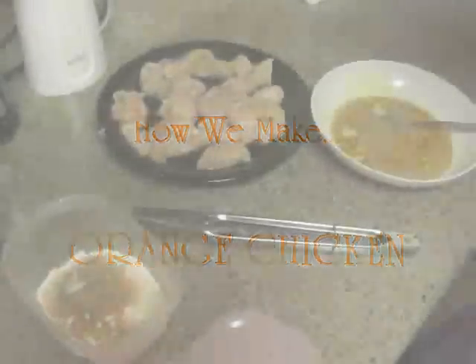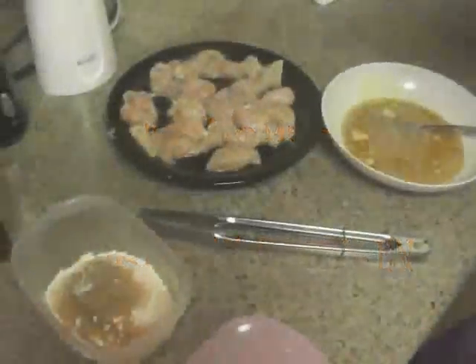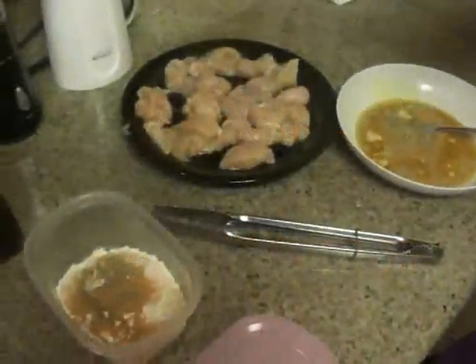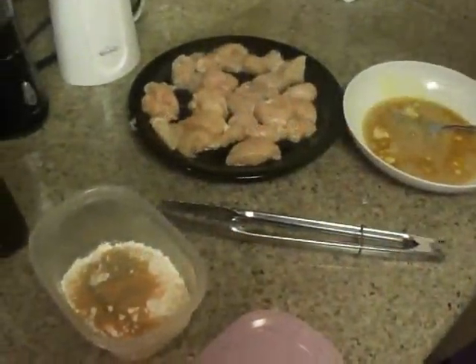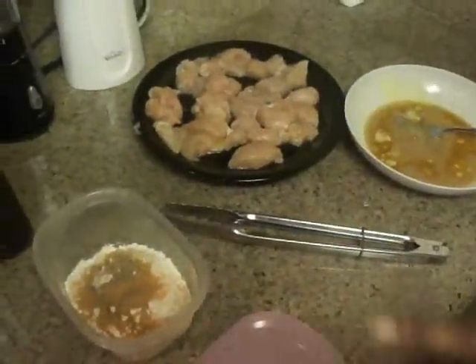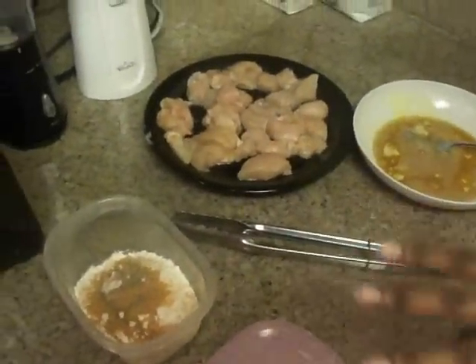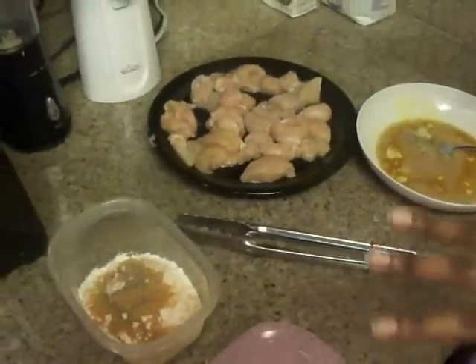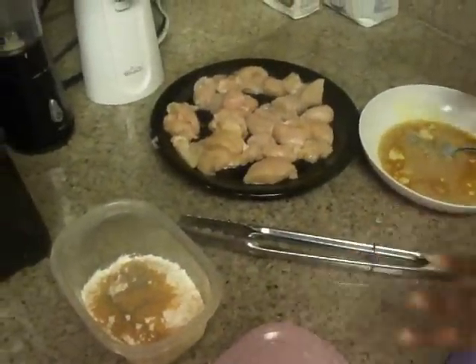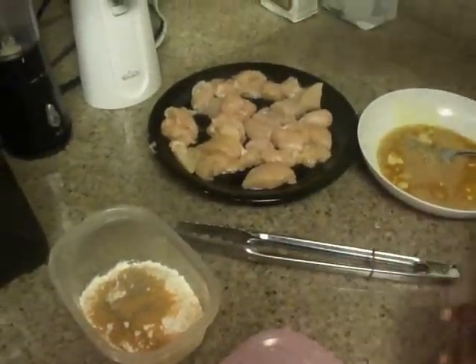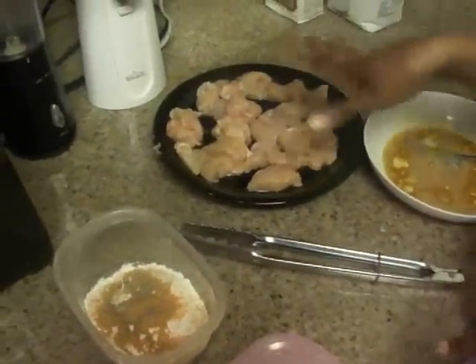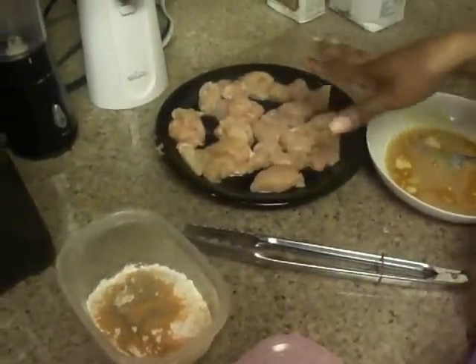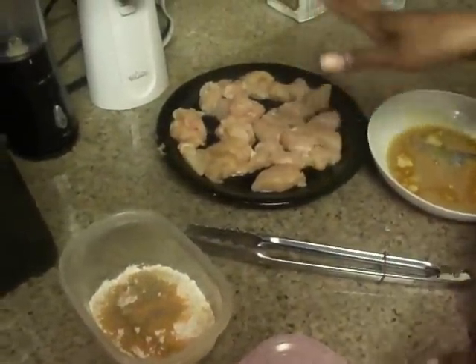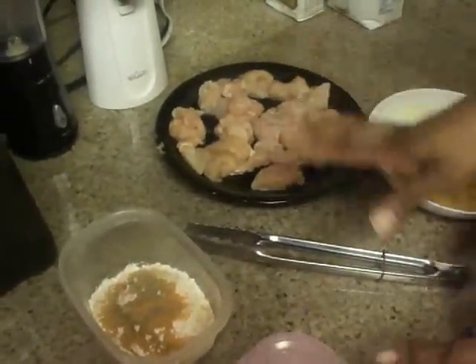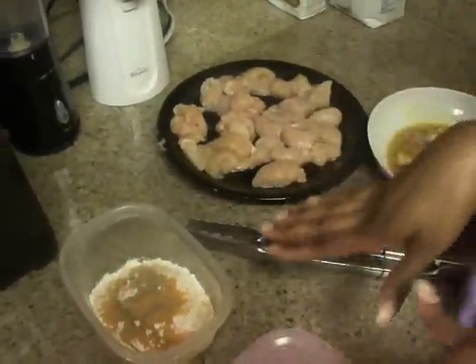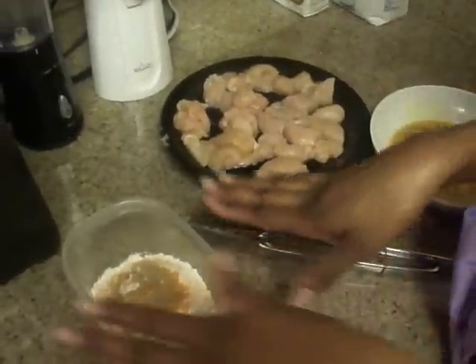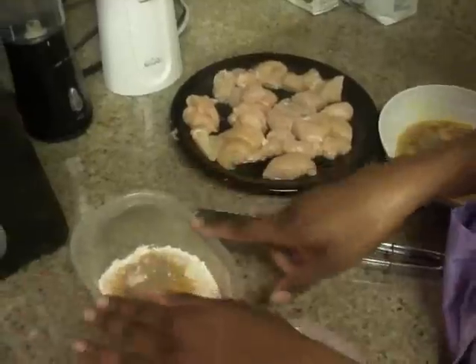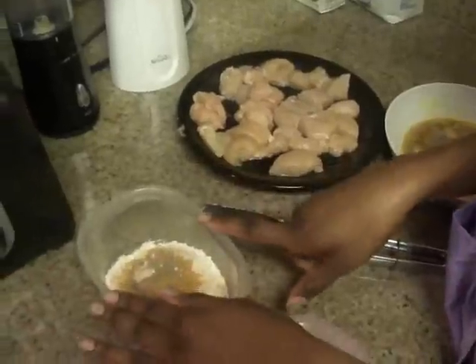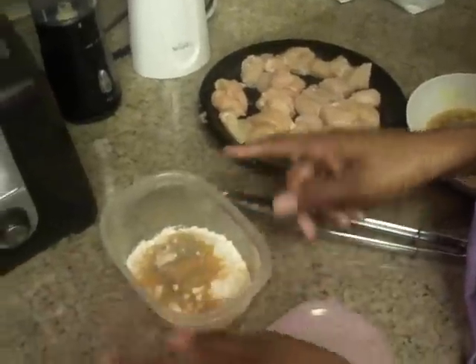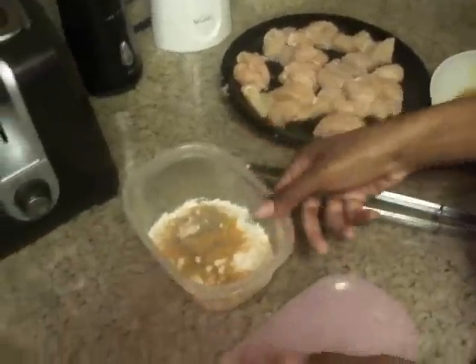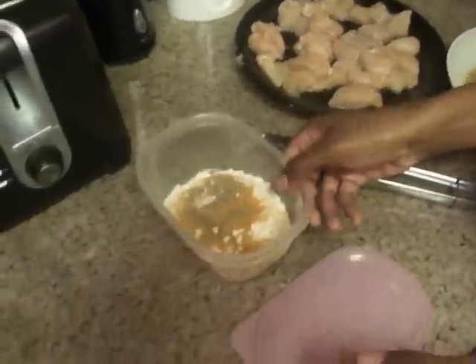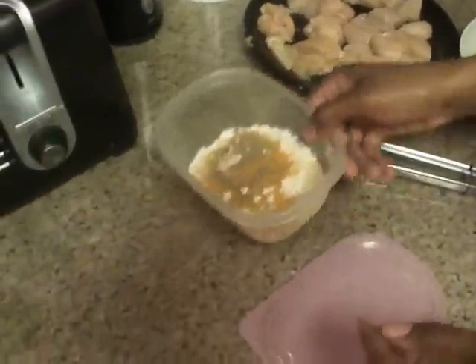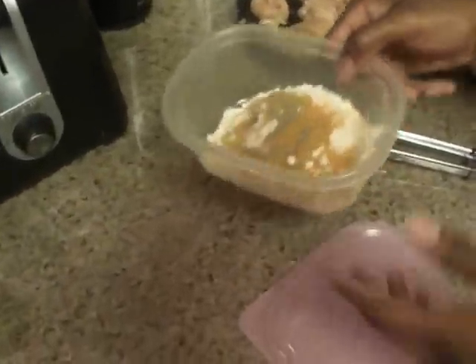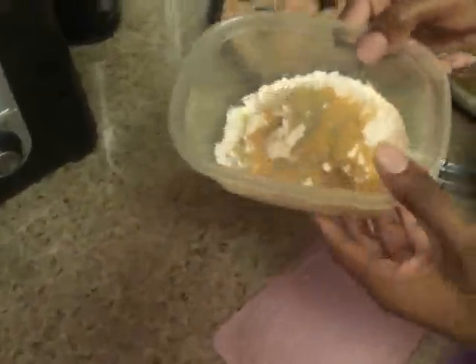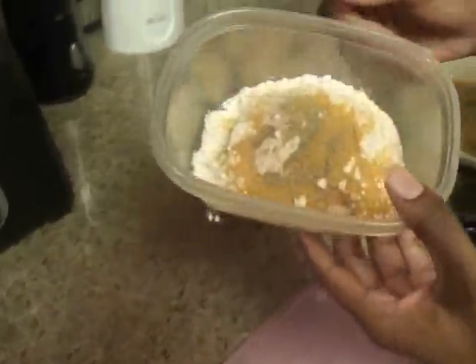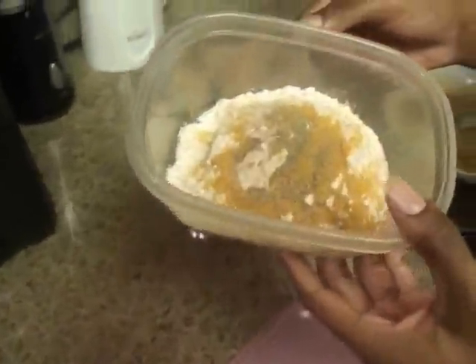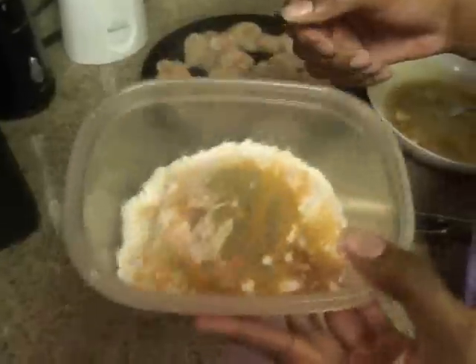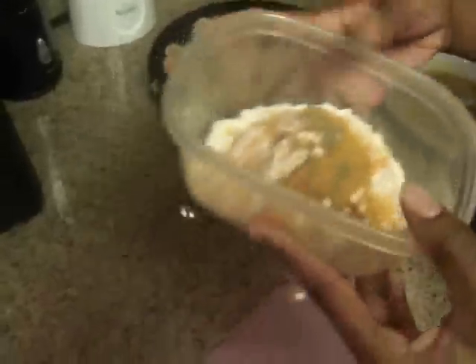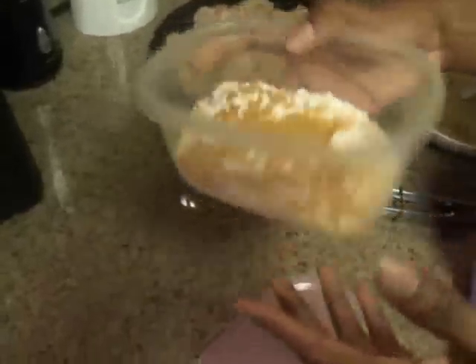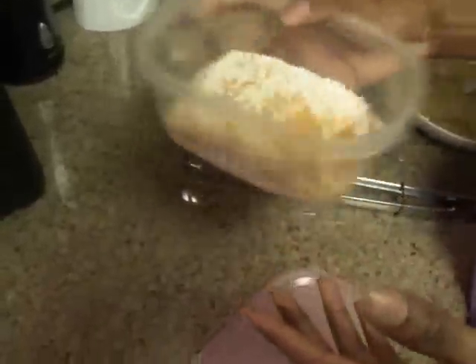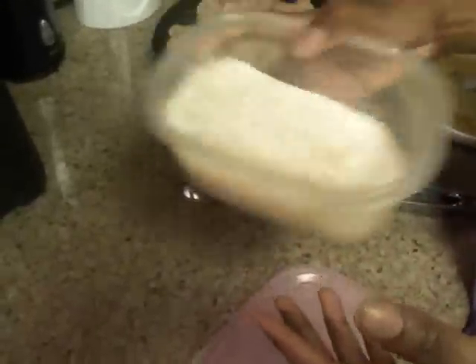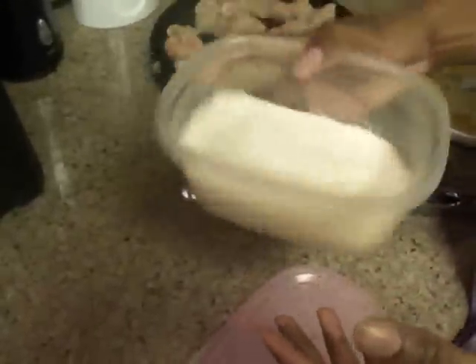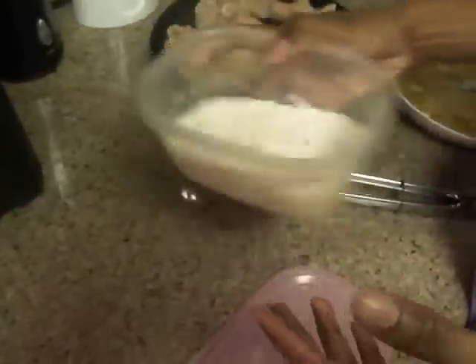I'm going to go ahead and get started with preparing the chicken. Basically what I have over here is just some flour, a little bit of seasoning, salt, and some pepper that I went ahead and added to a bowl.